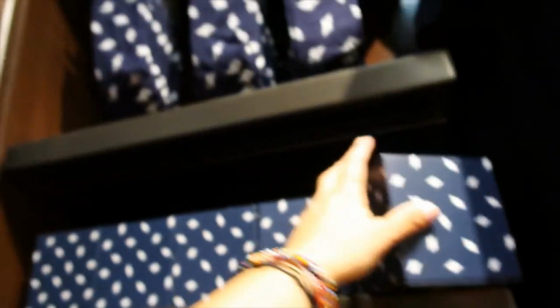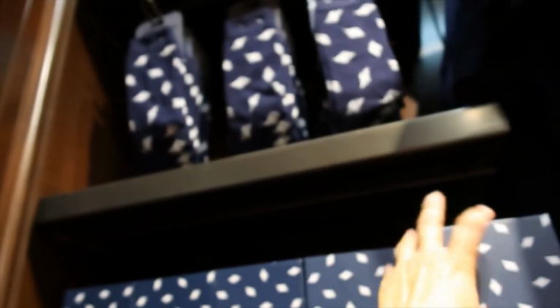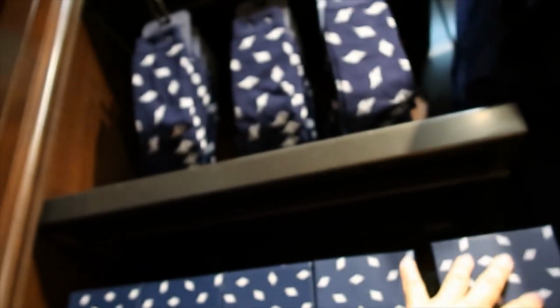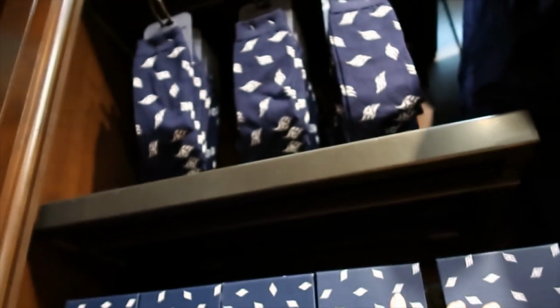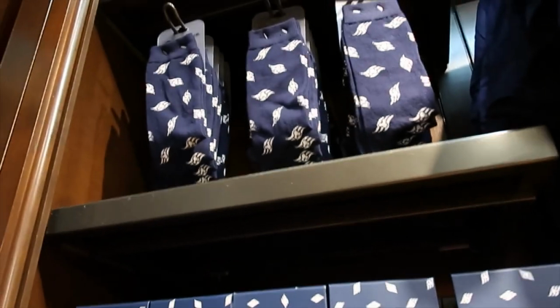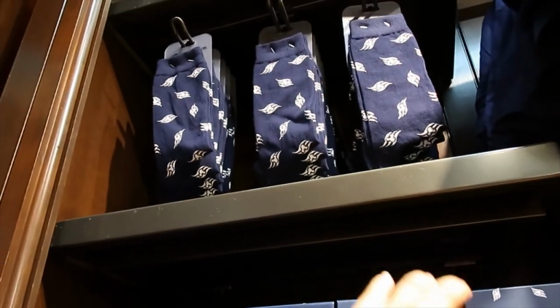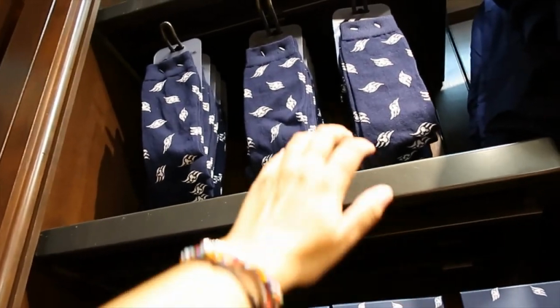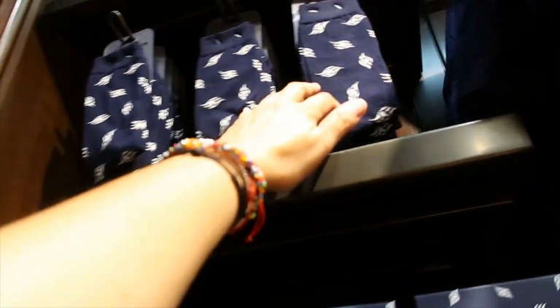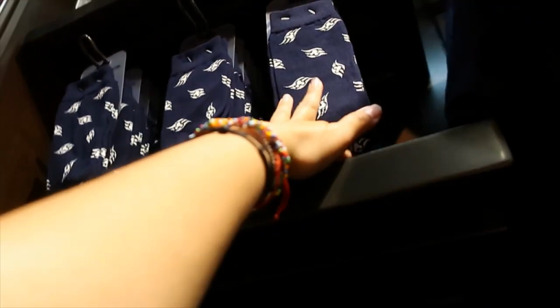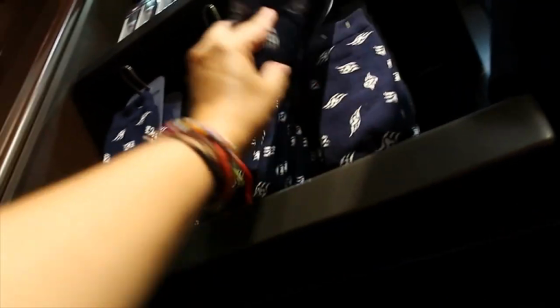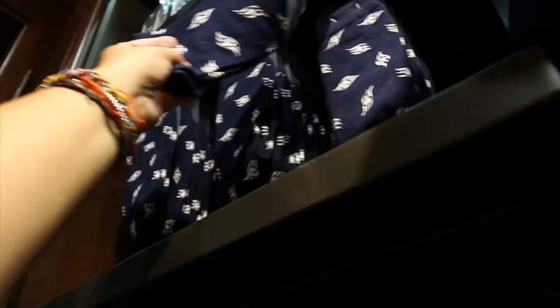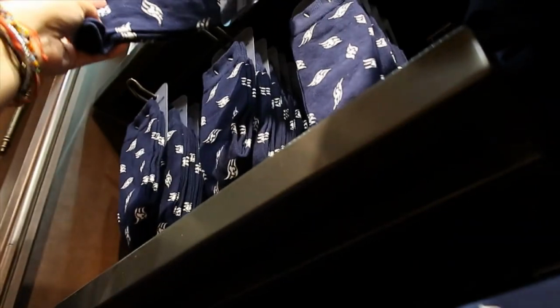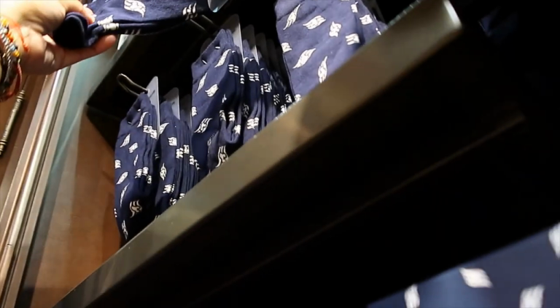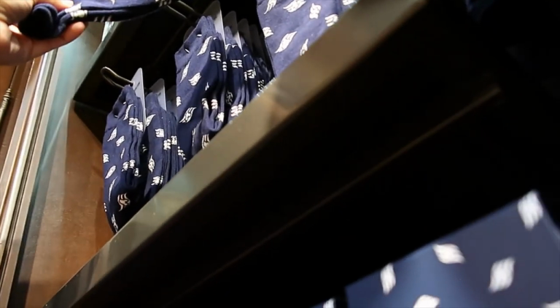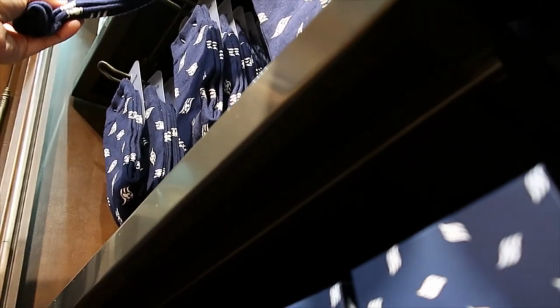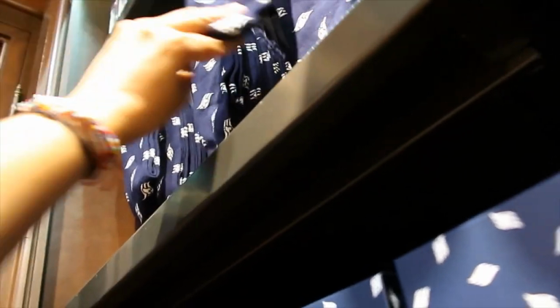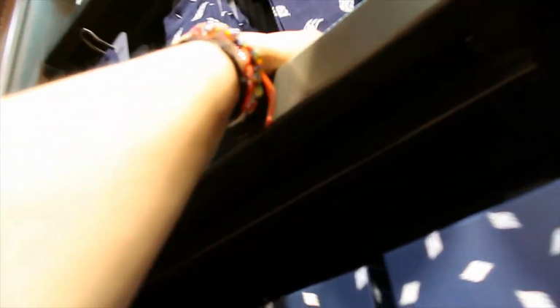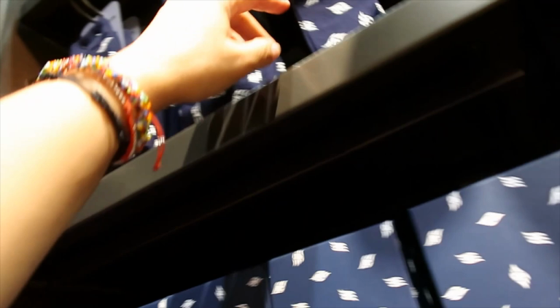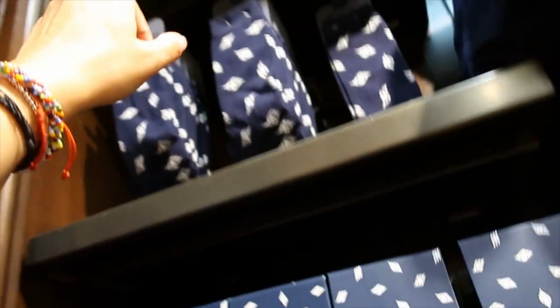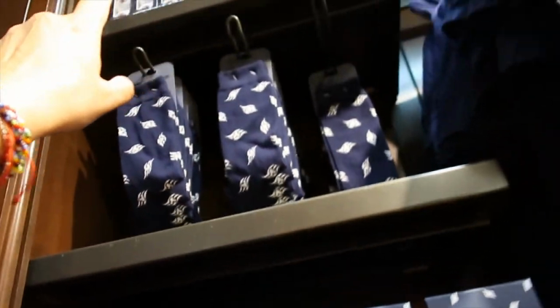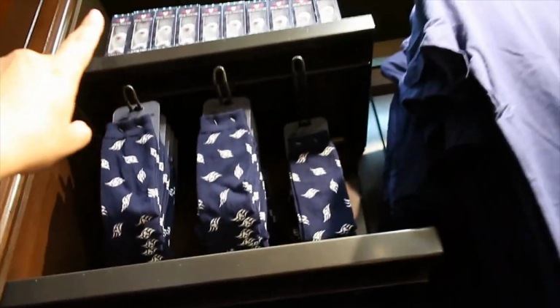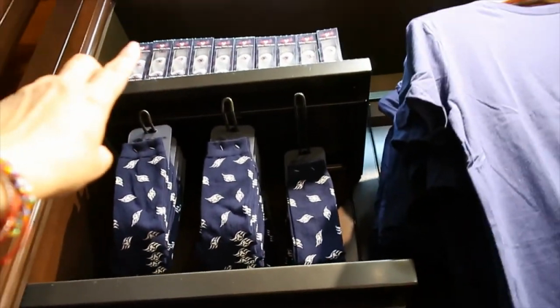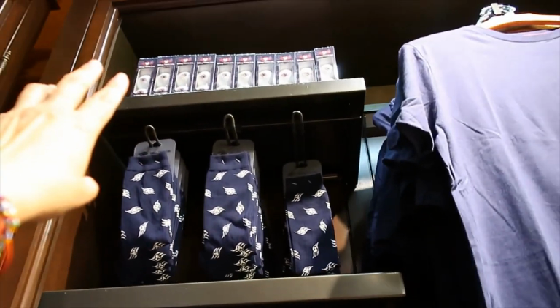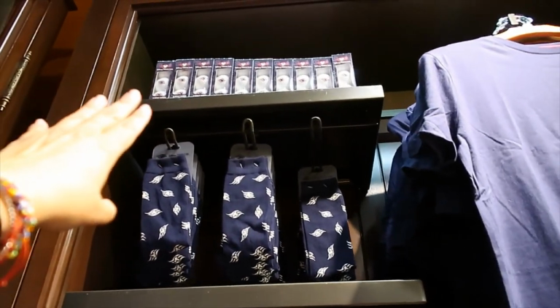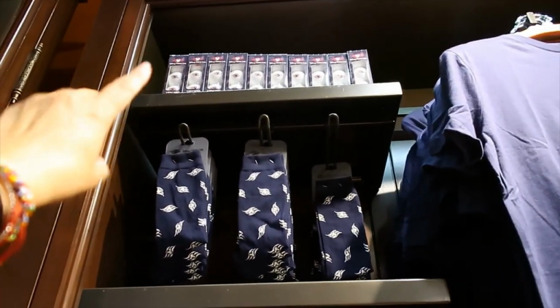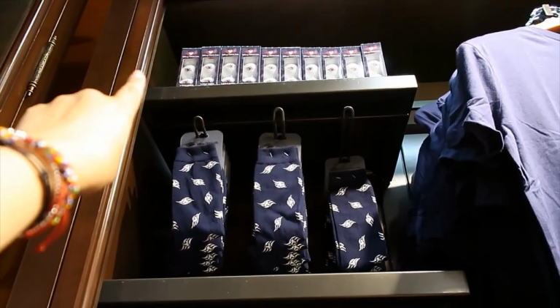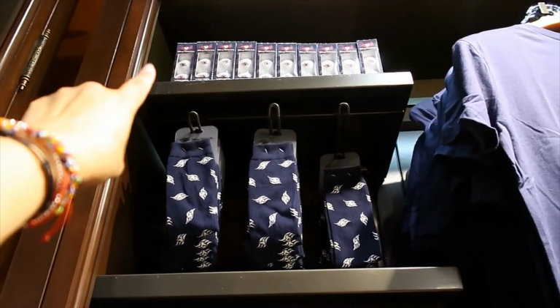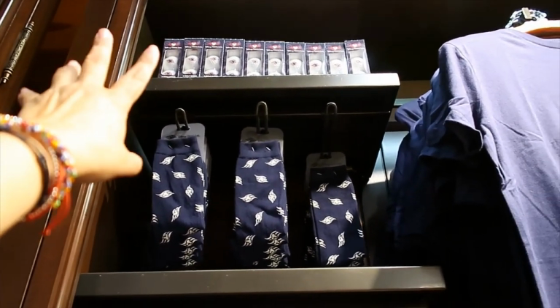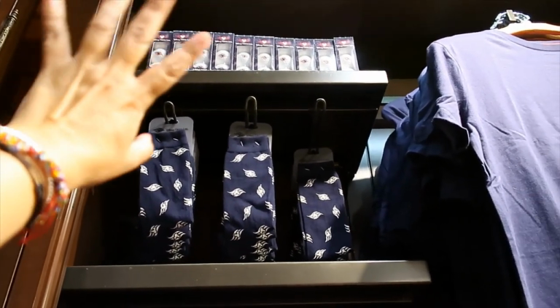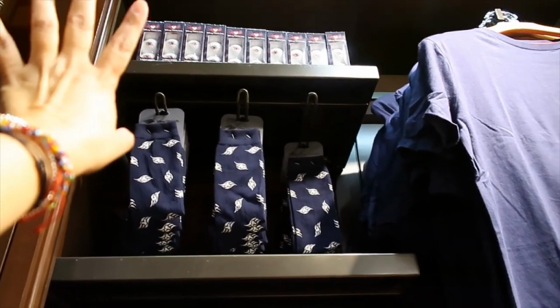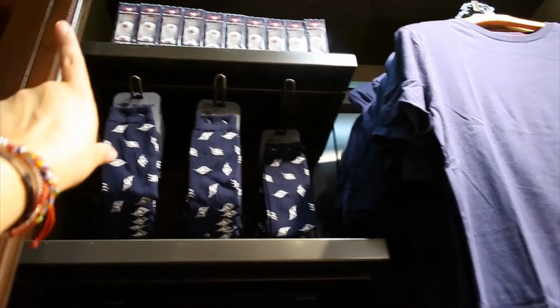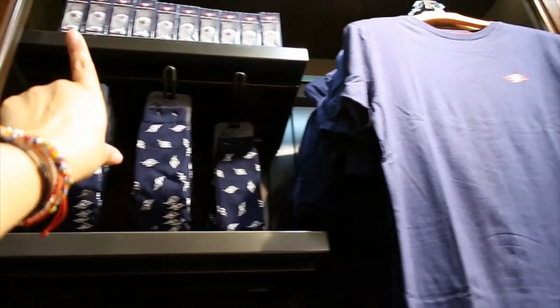And then we have socks as well. $16.99. And then there are some golf balls up there but I can't reach, so I don't know the price for those.